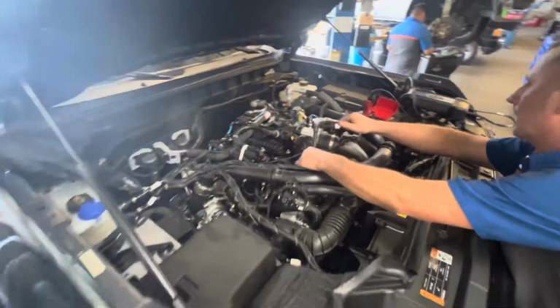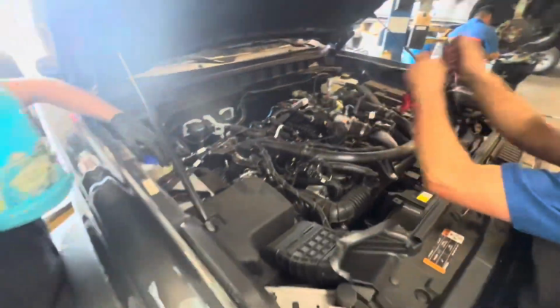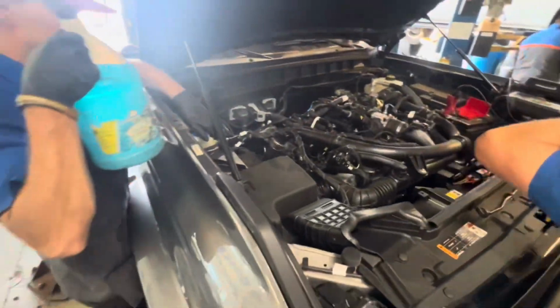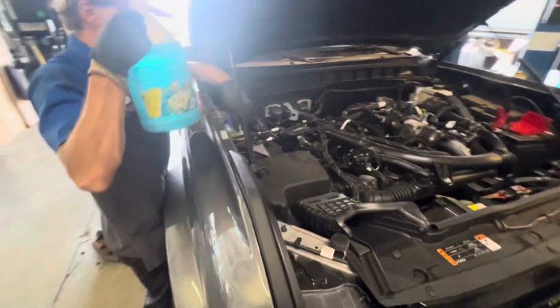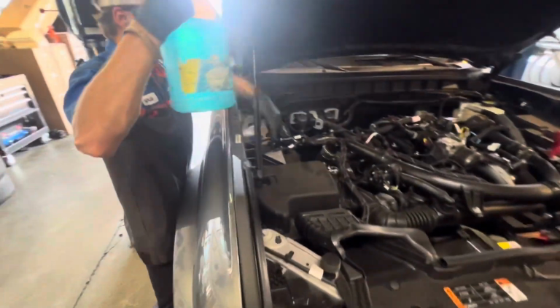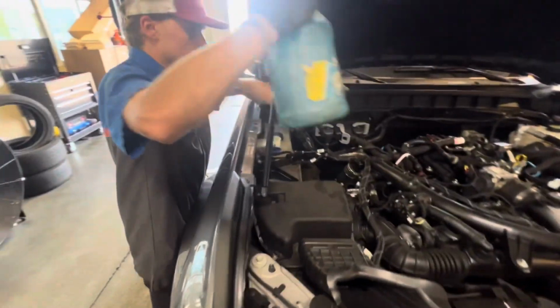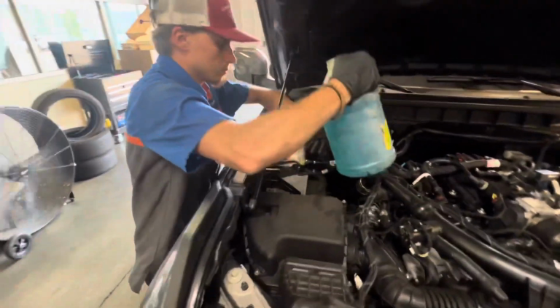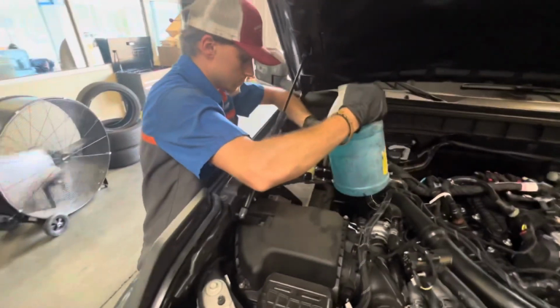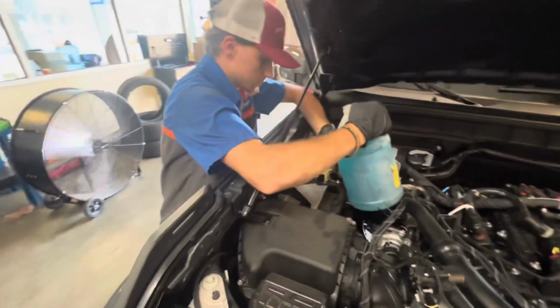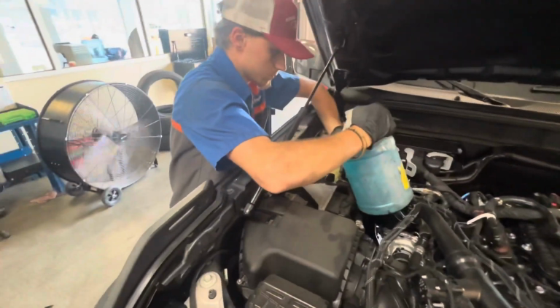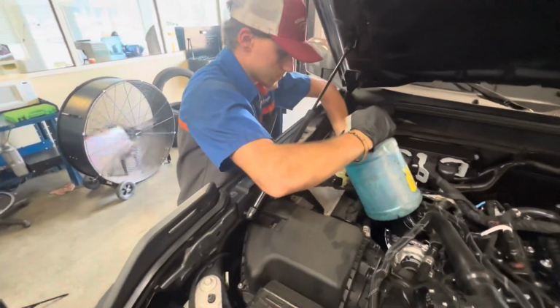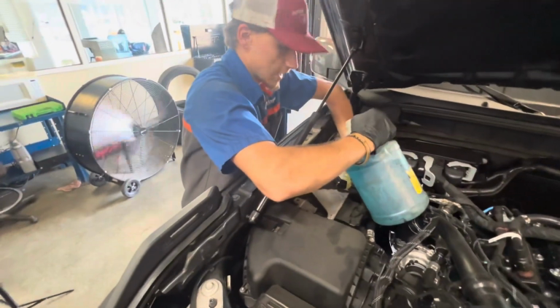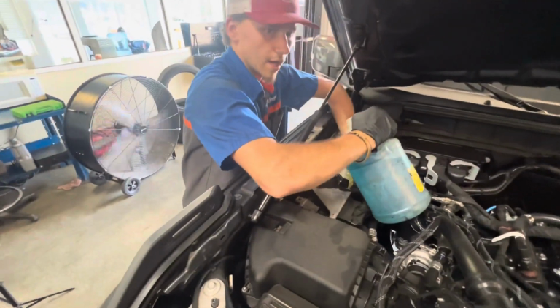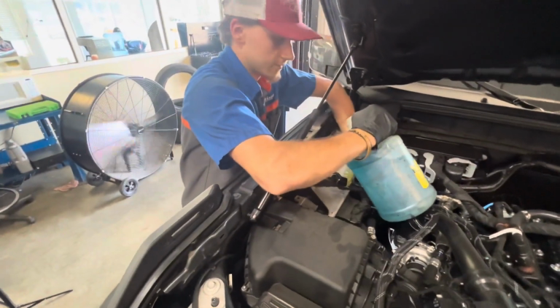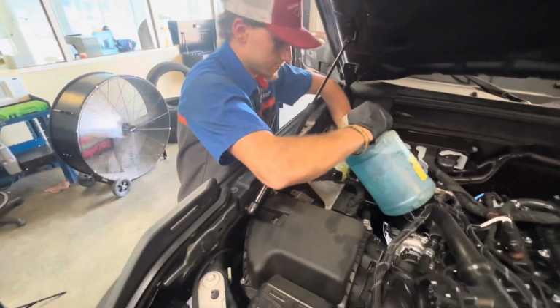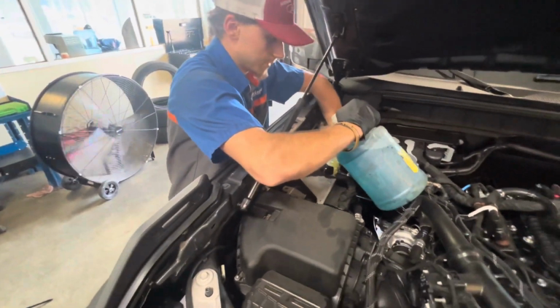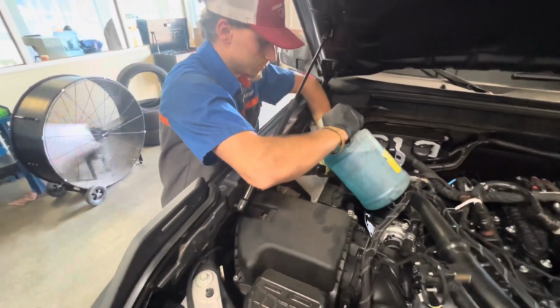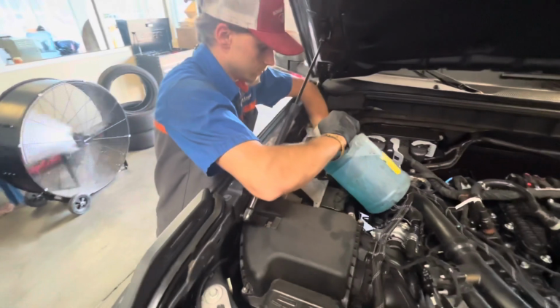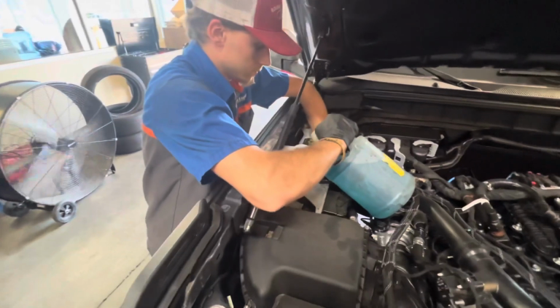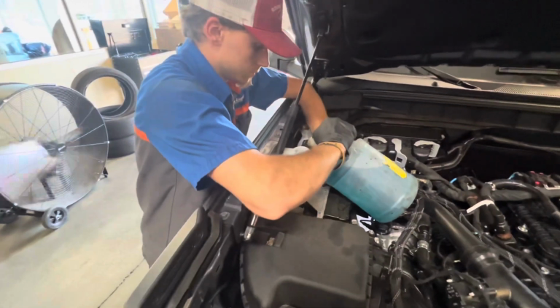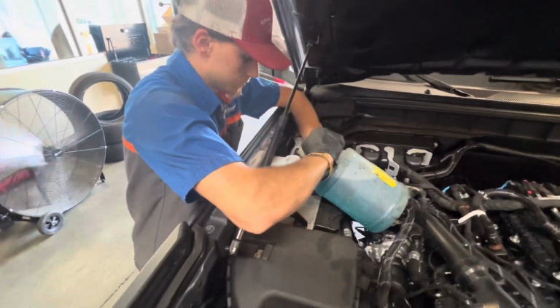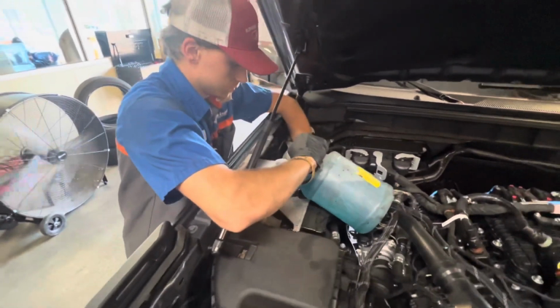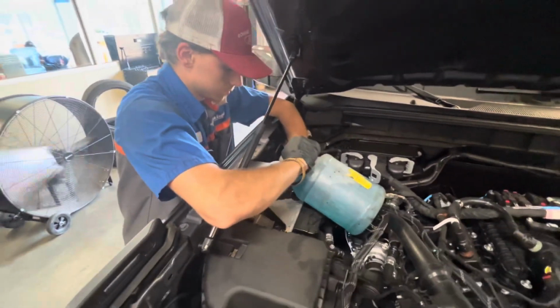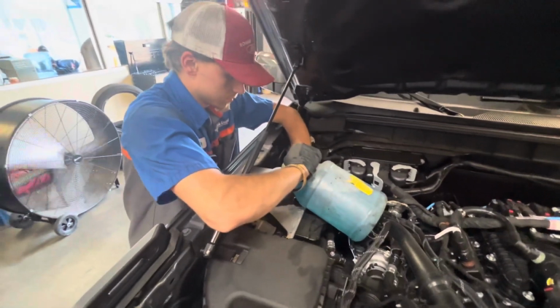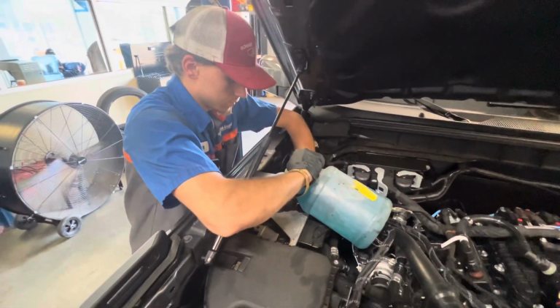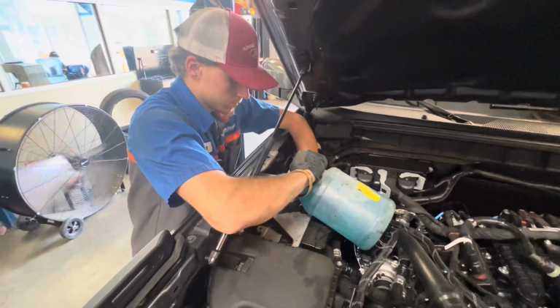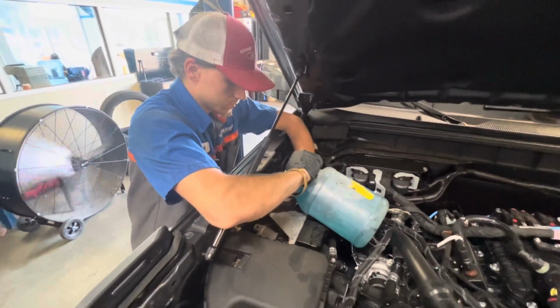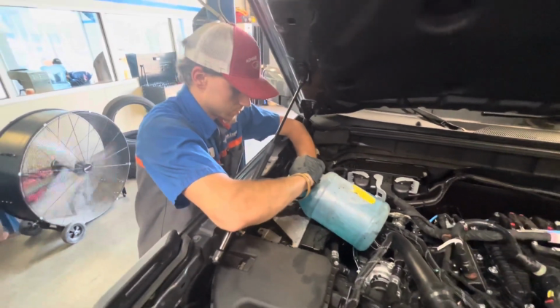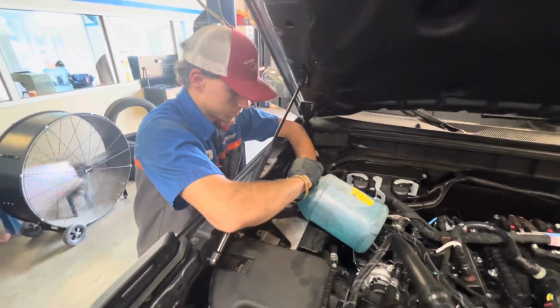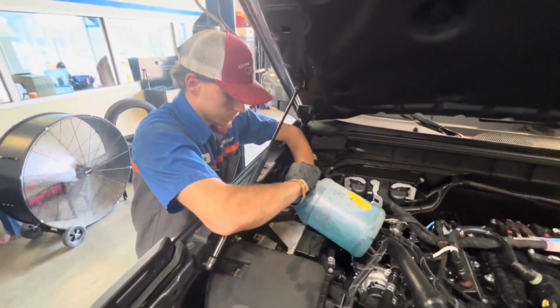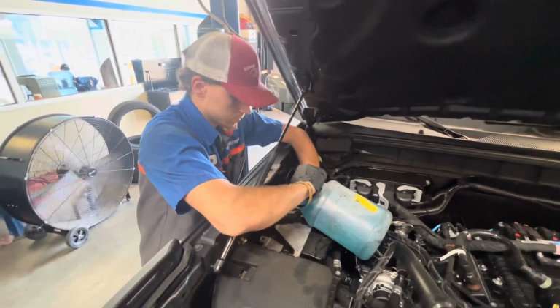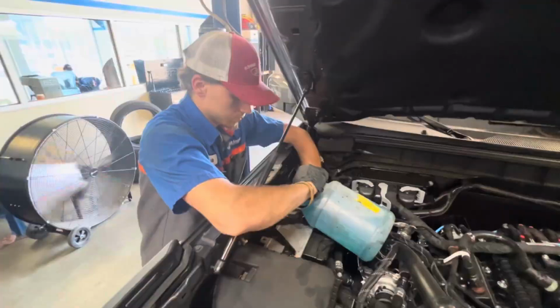Anytime you're doing an oil change, it's always good practice to top off all your fluids — your windshield washer fluid, your antifreeze — just making sure everything is good to go.